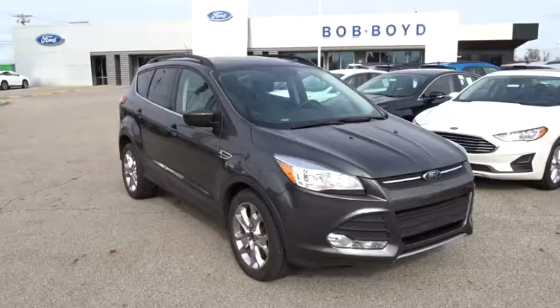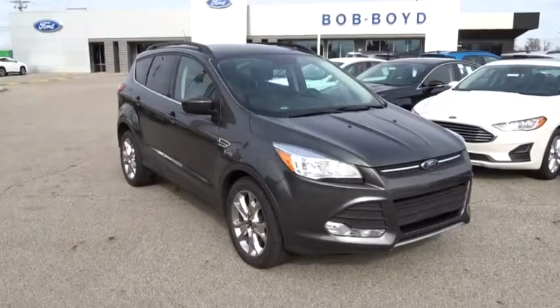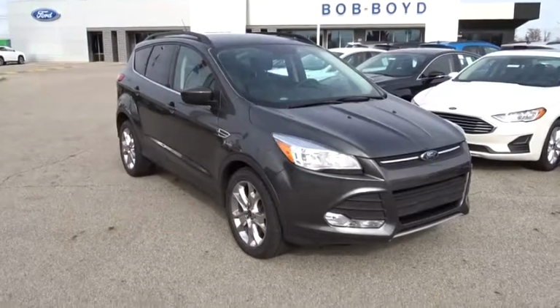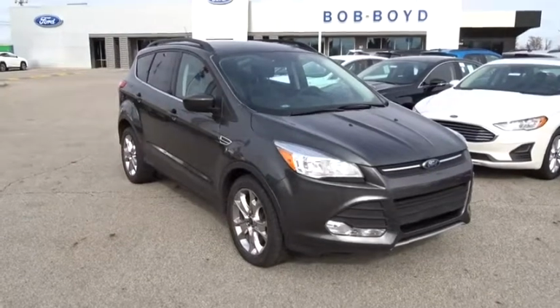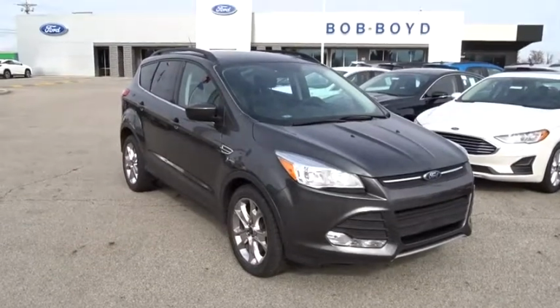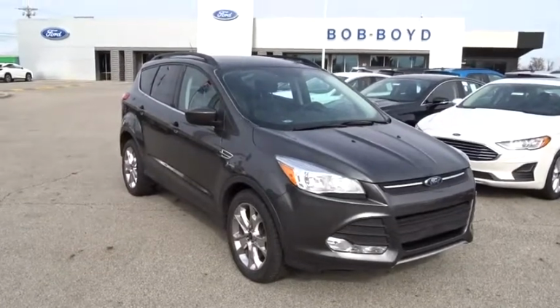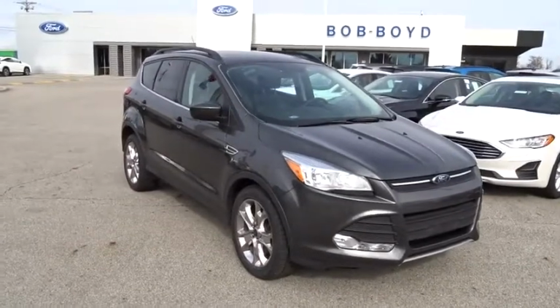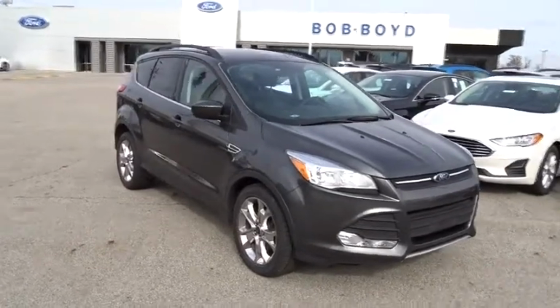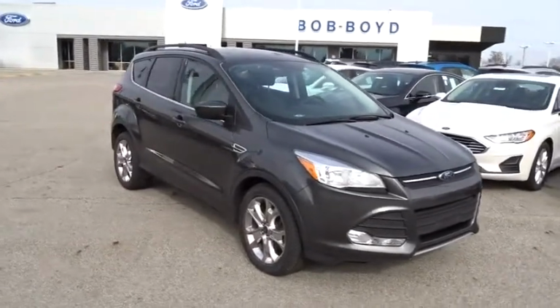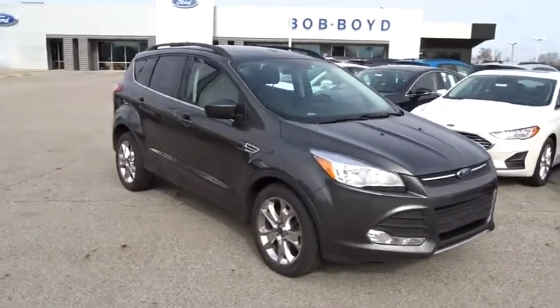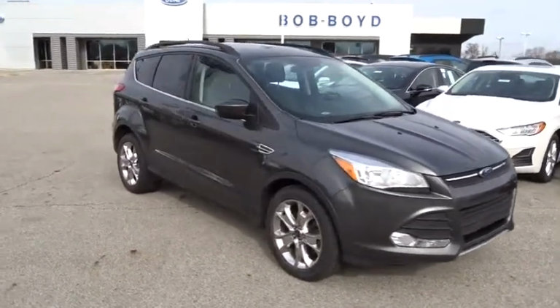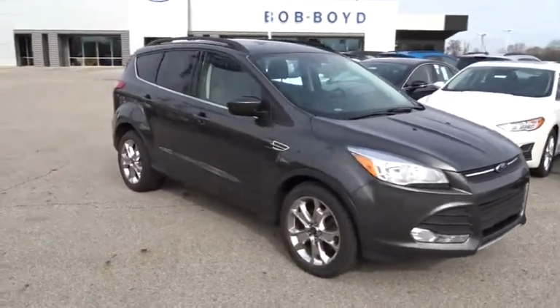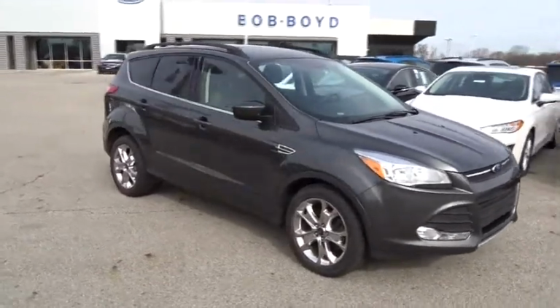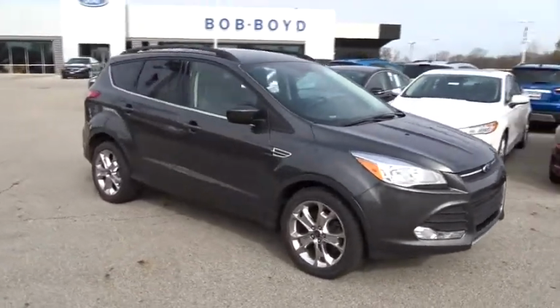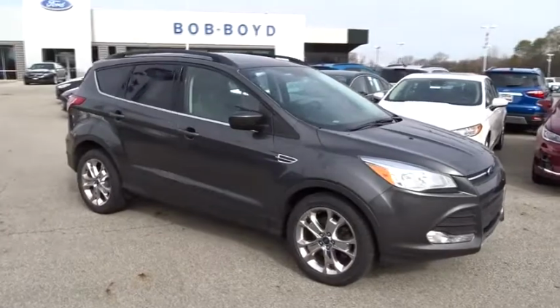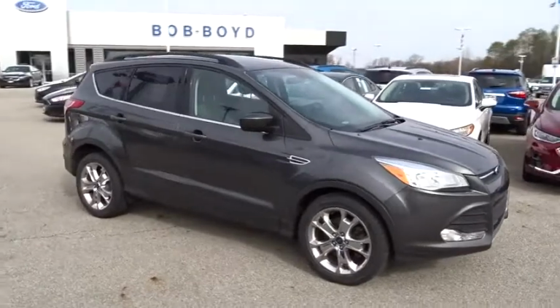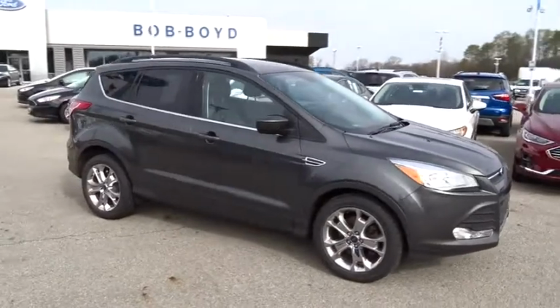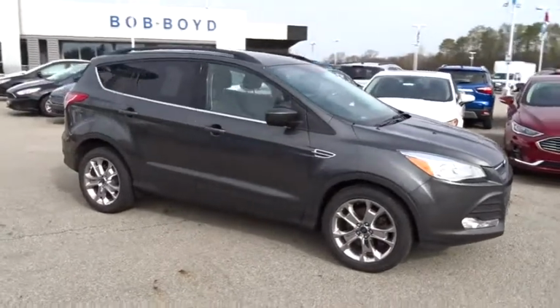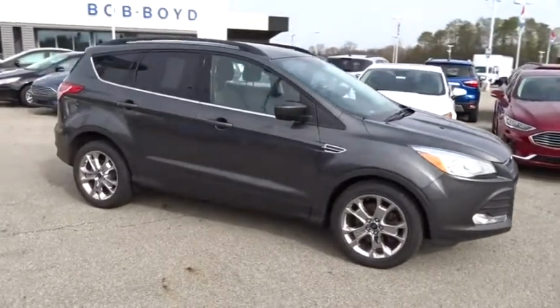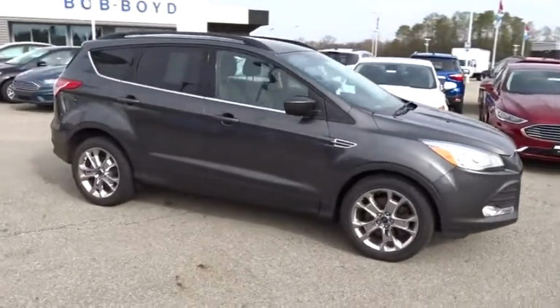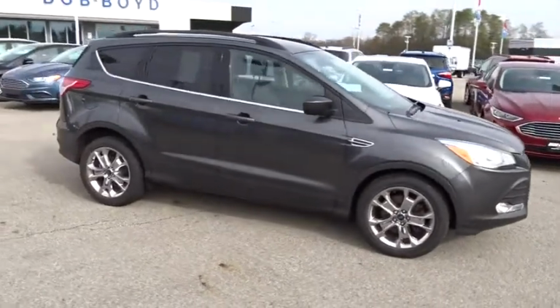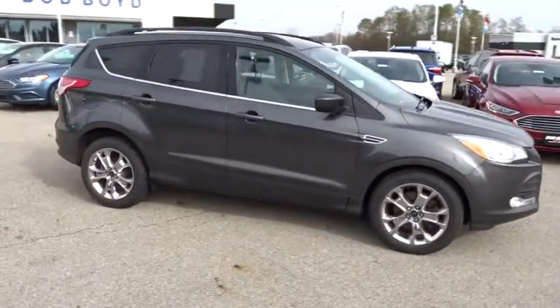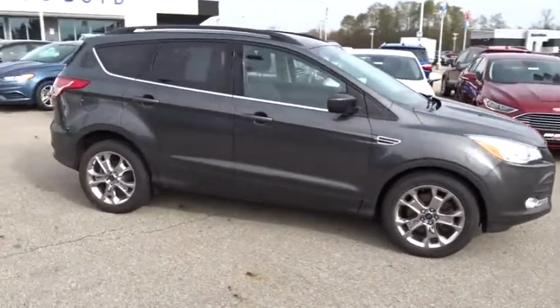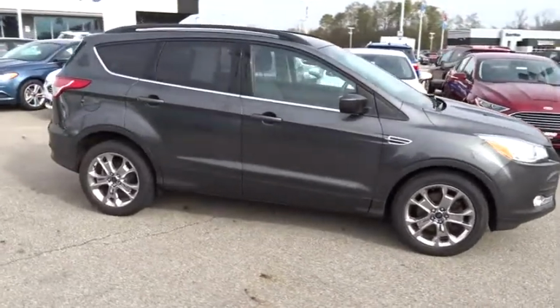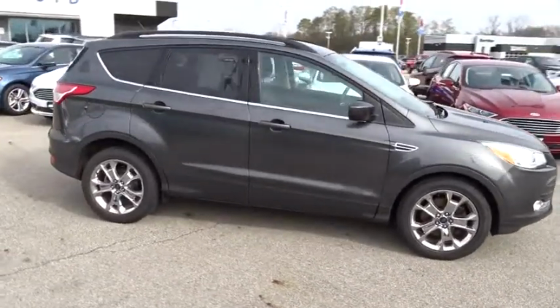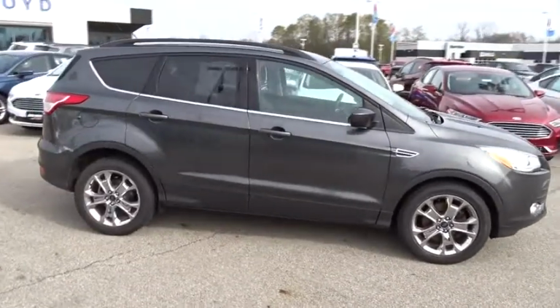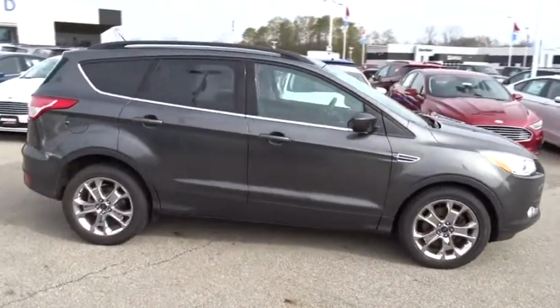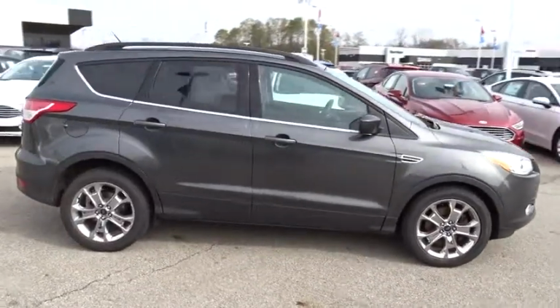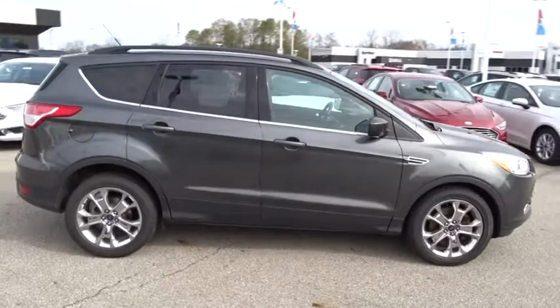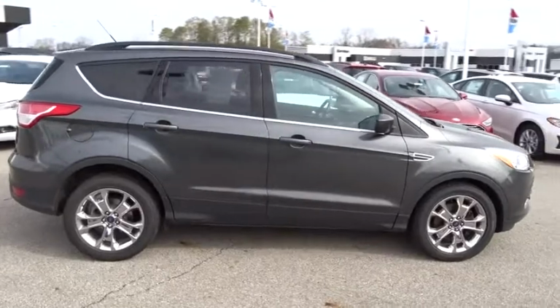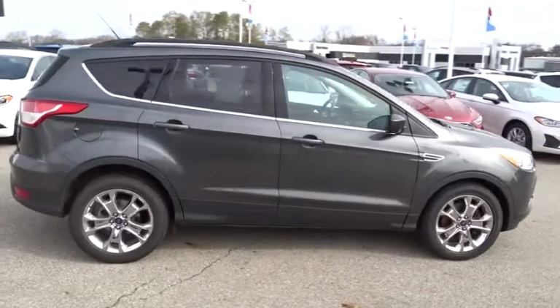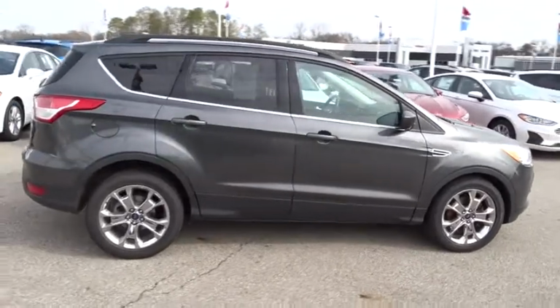2016 Ford Escape. Gas engines flex, tow, sip and go with Ford Escape. This vehicle has less than 30,000 miles. Here are some of this vehicle's great options.